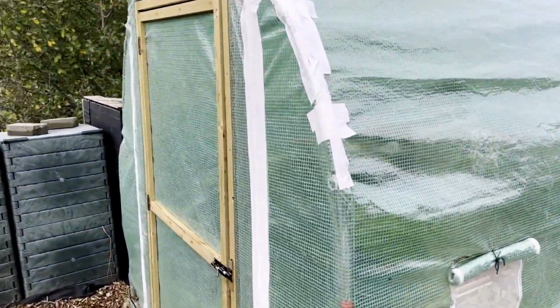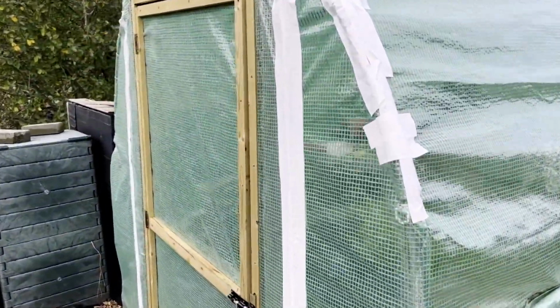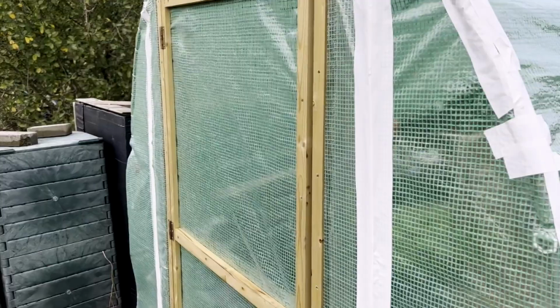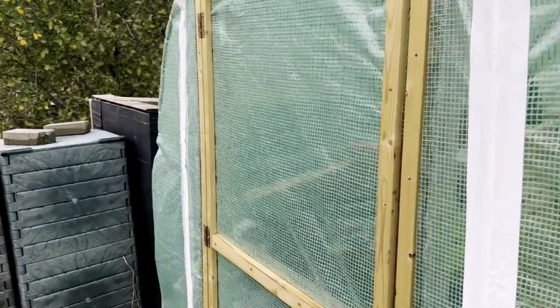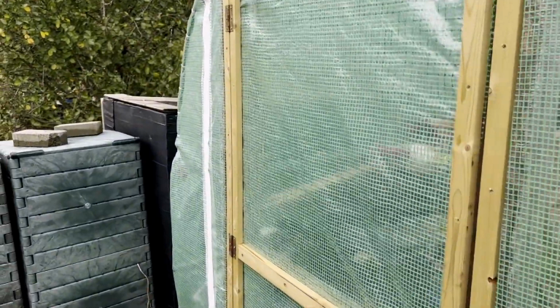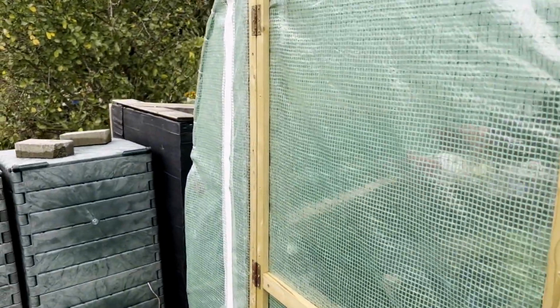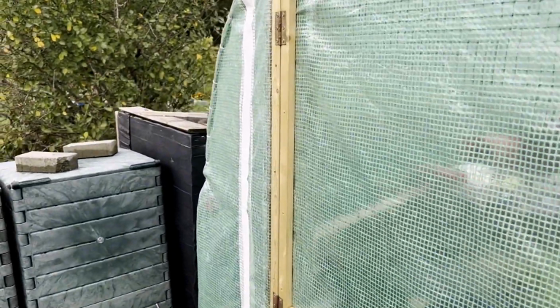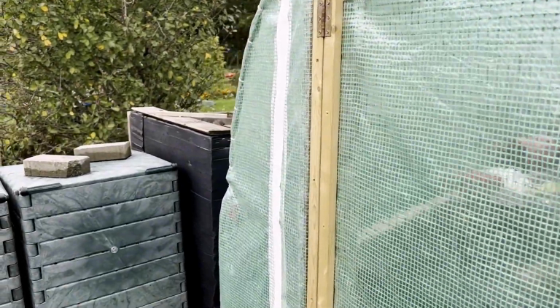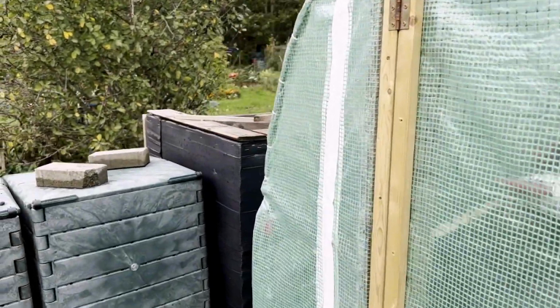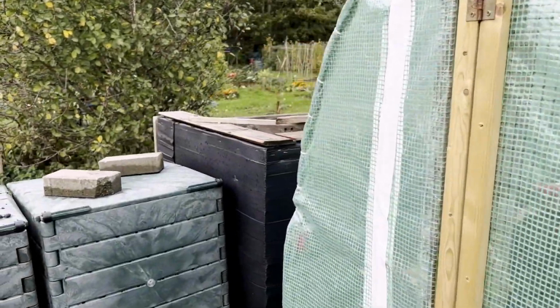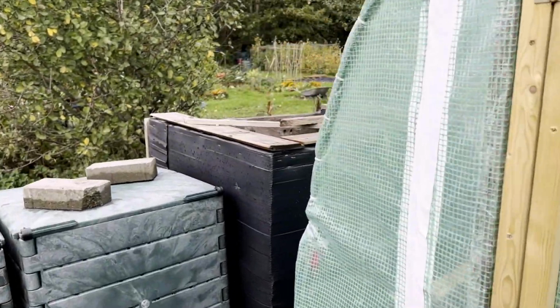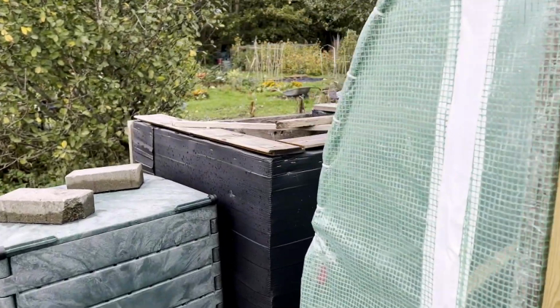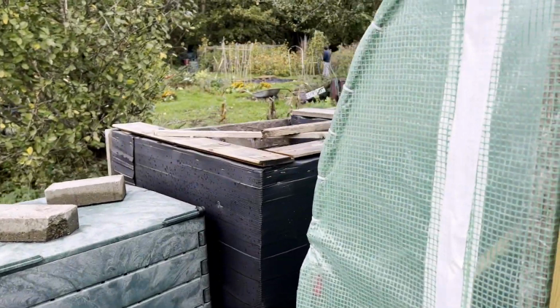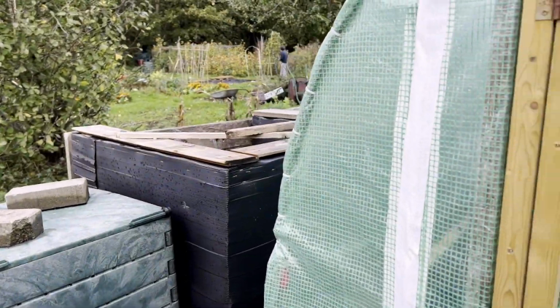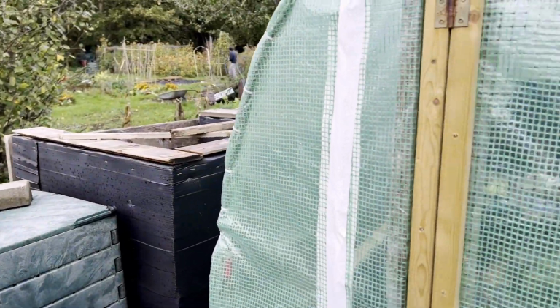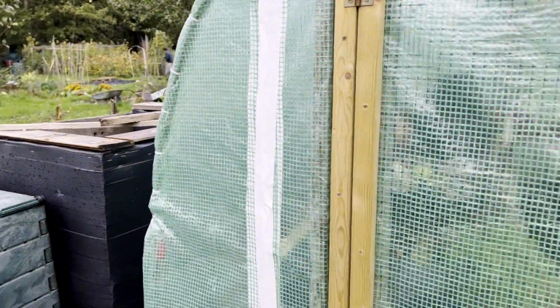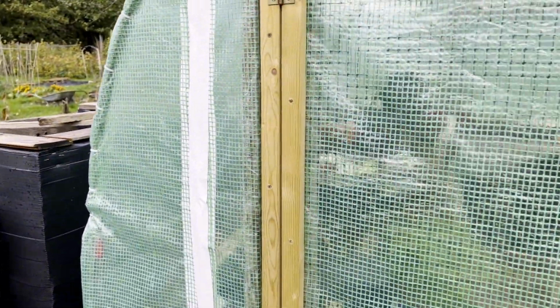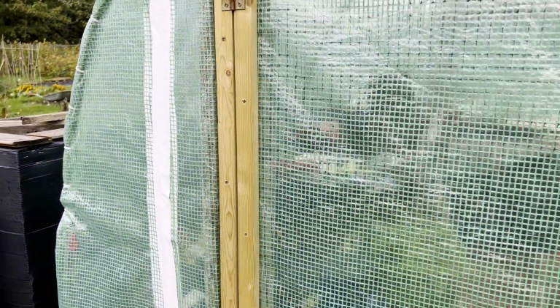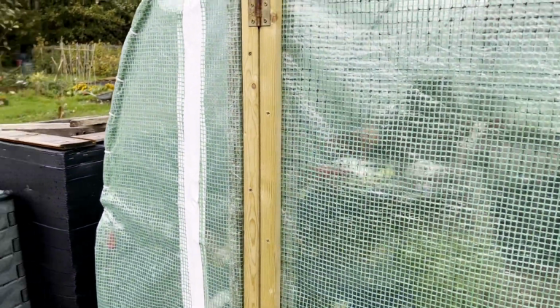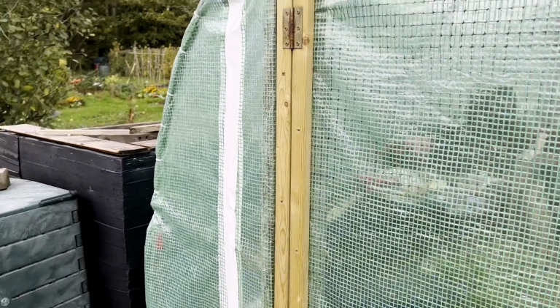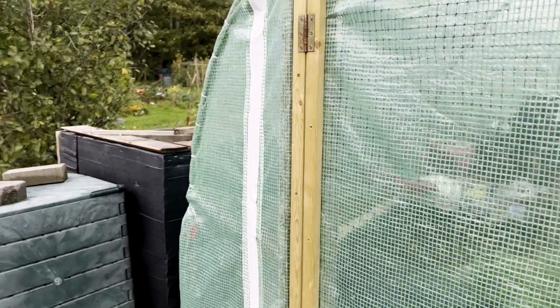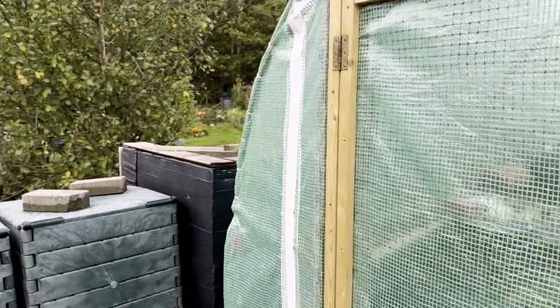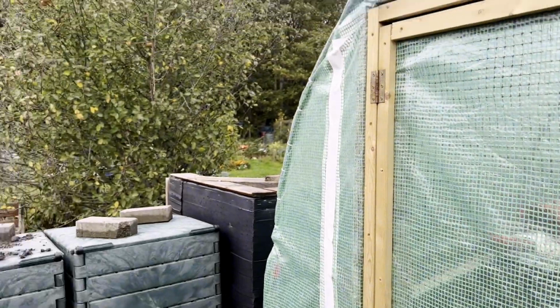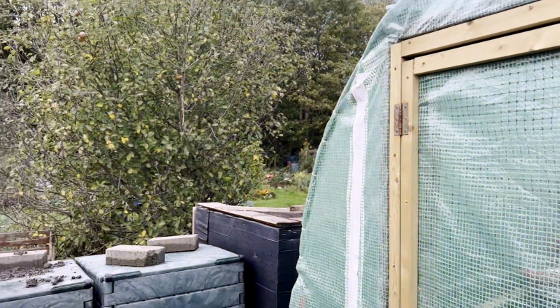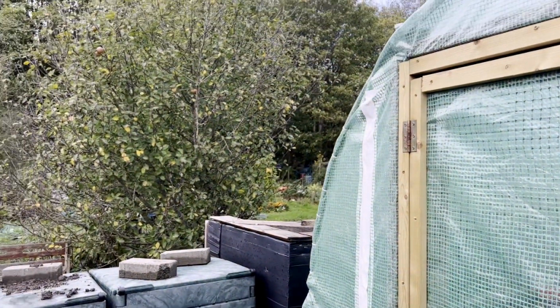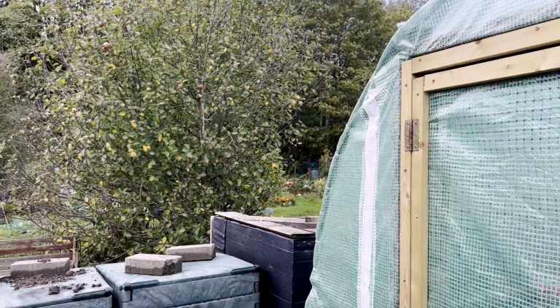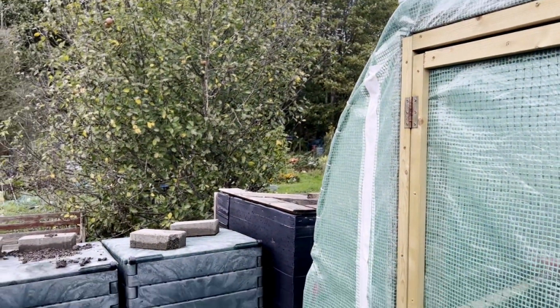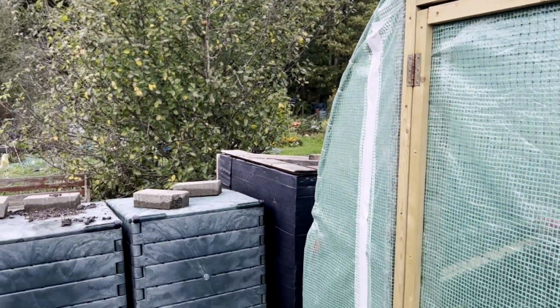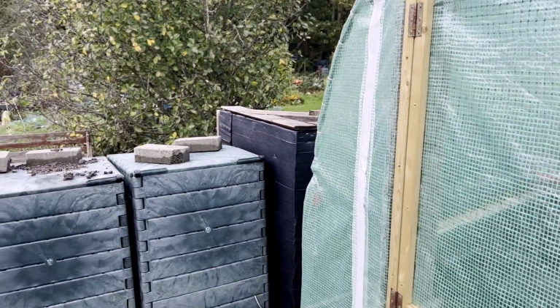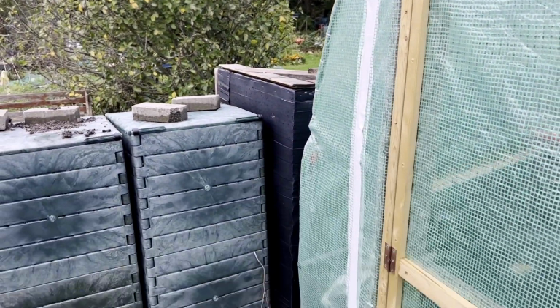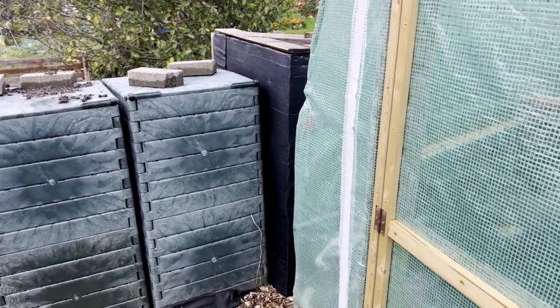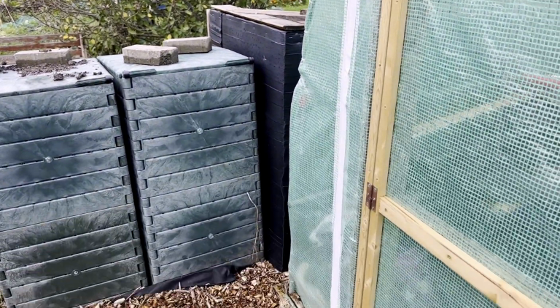The polytunnel looks pretty much intact today, which I'm surprised at because it was pretty windy last night, so it's all still in one piece.